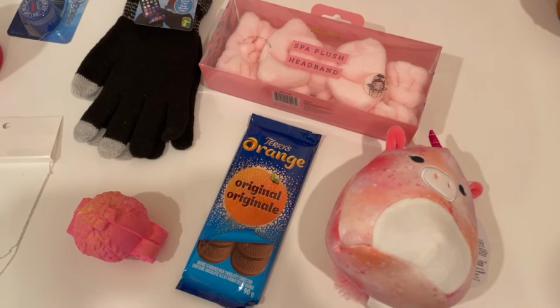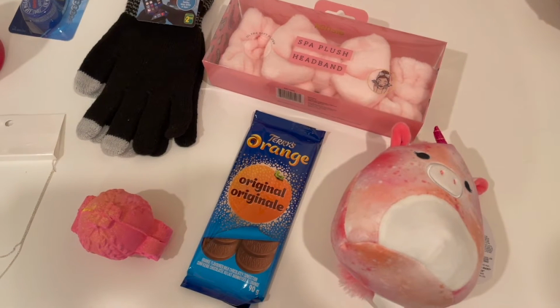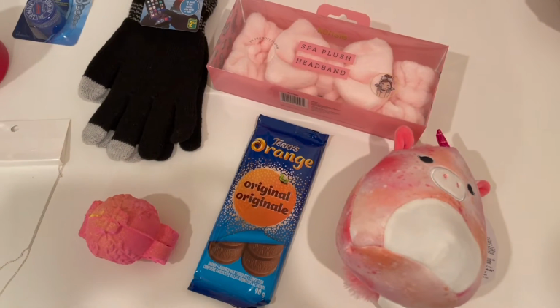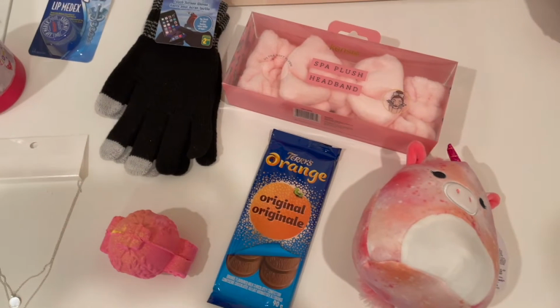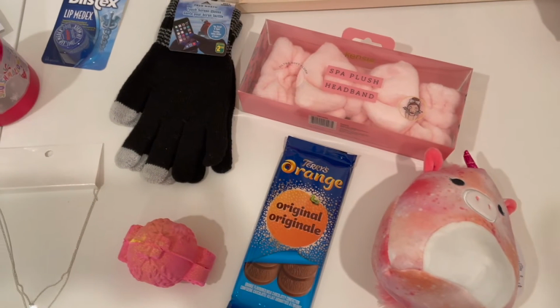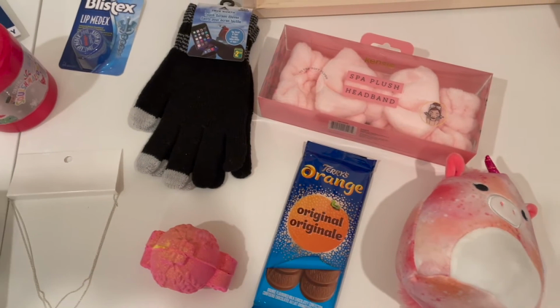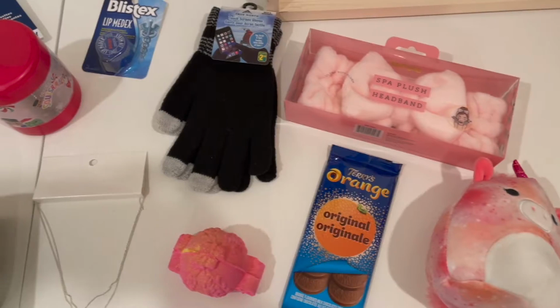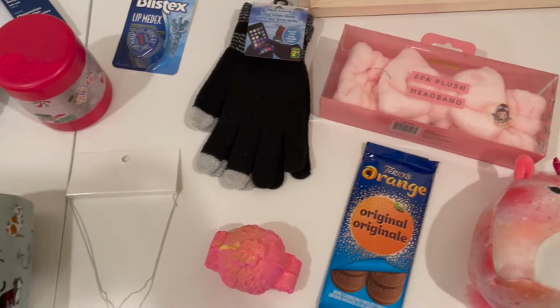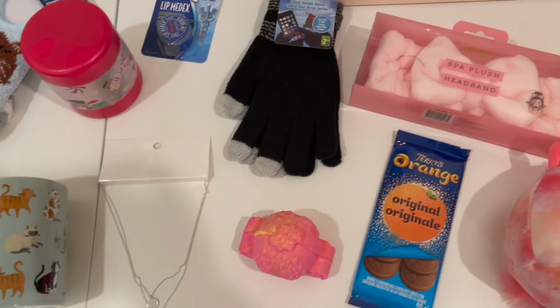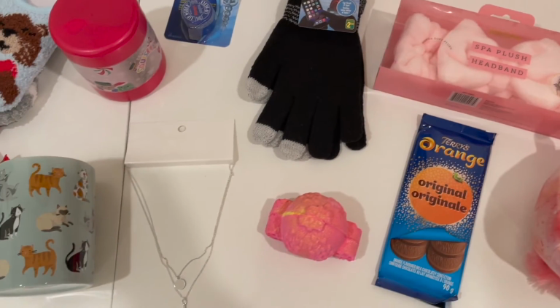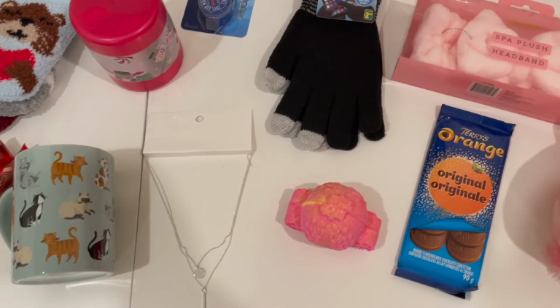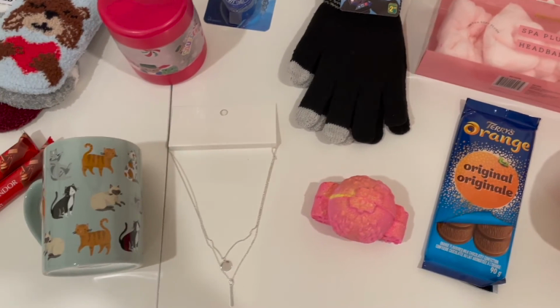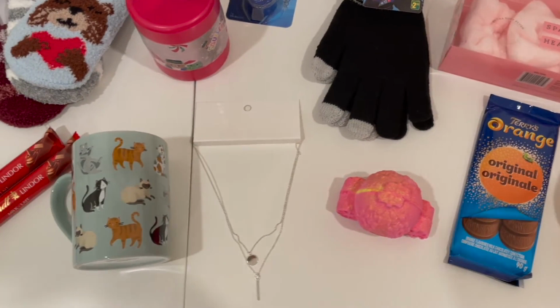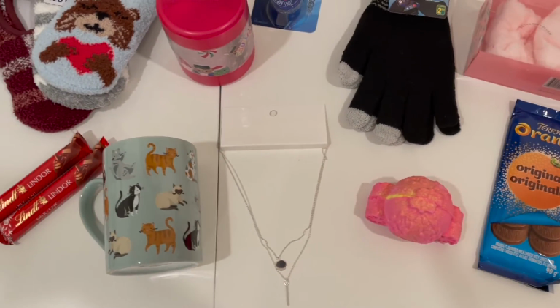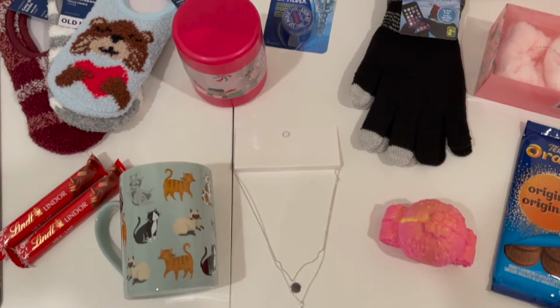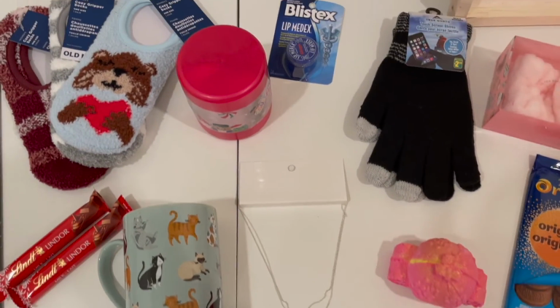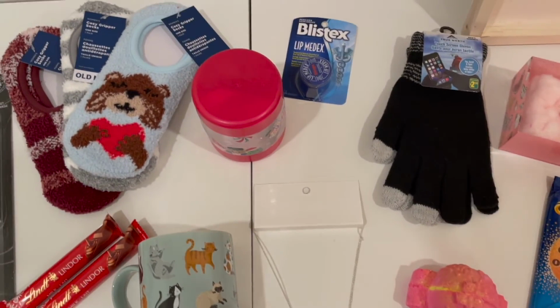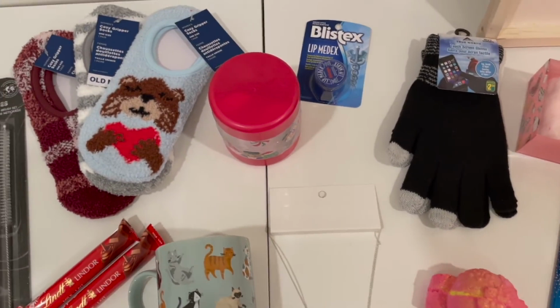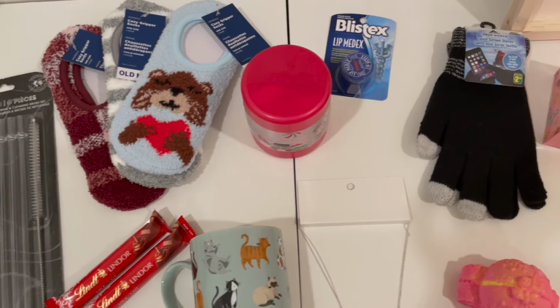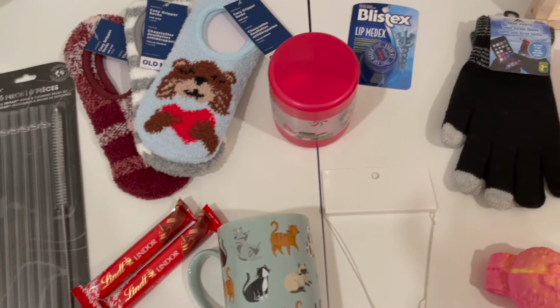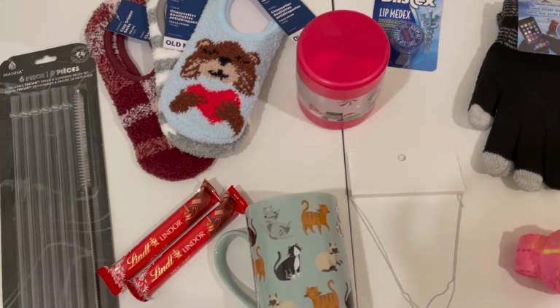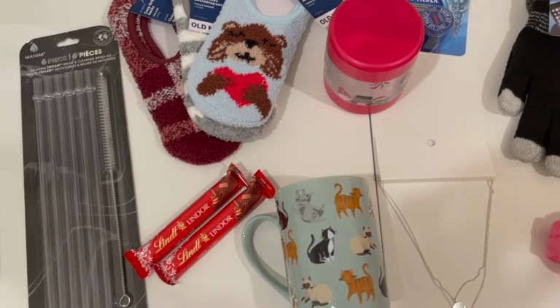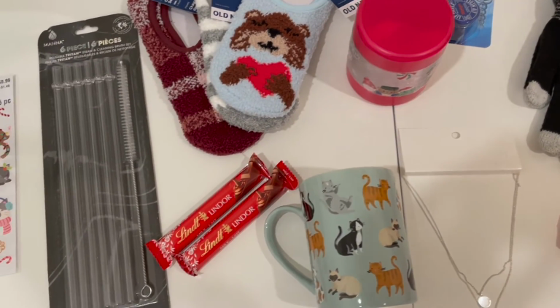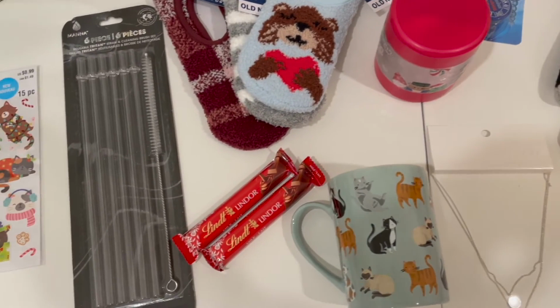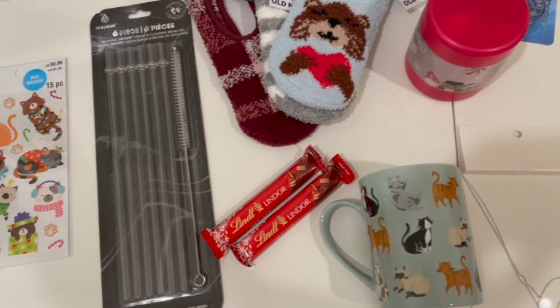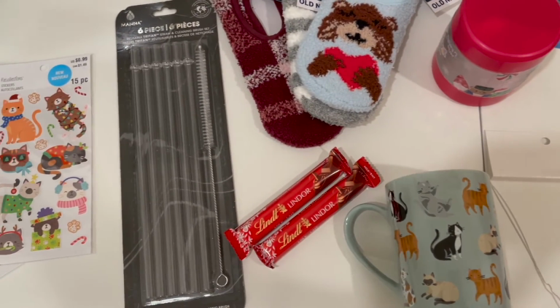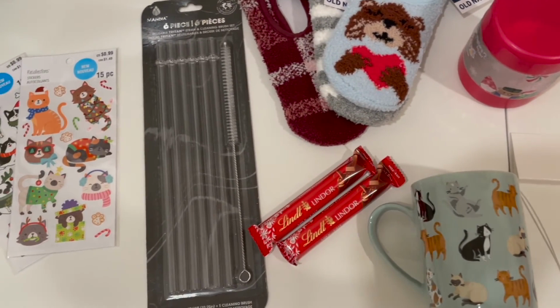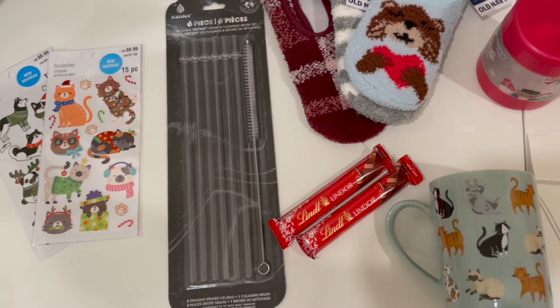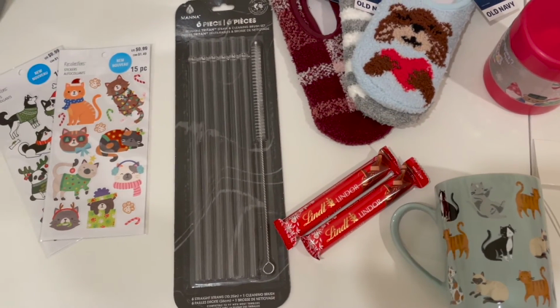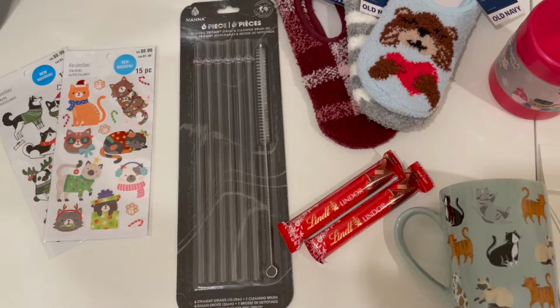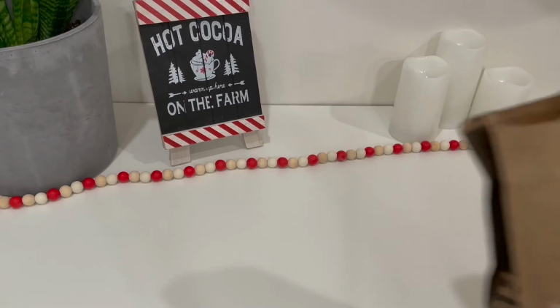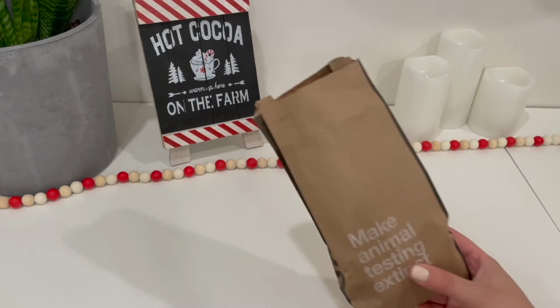Hey everyone, in today's video I wanted to show you my top 10 stocking stuffers under $10 that you can pick up last minute if you haven't finished your Christmas shopping. So let's just get started.